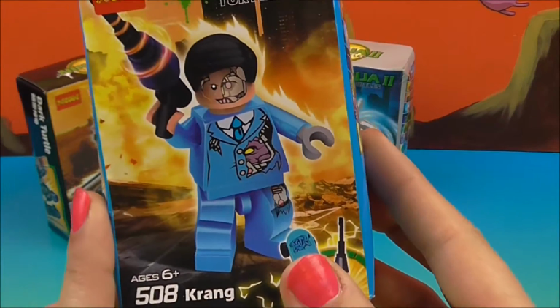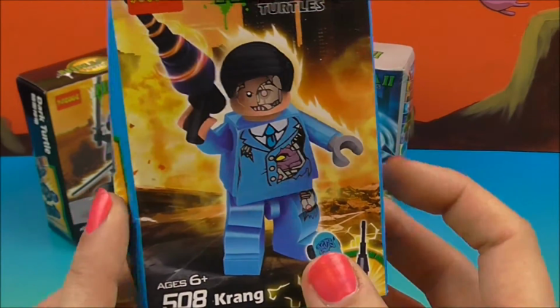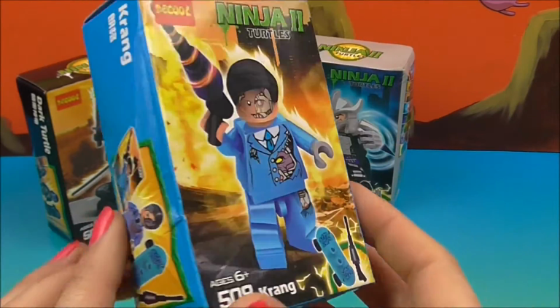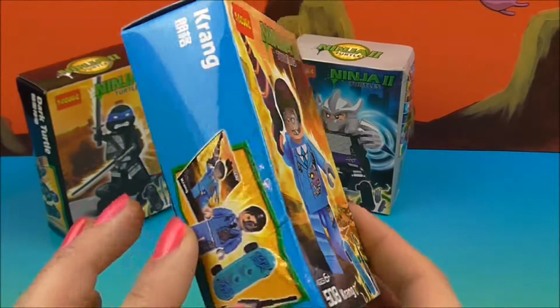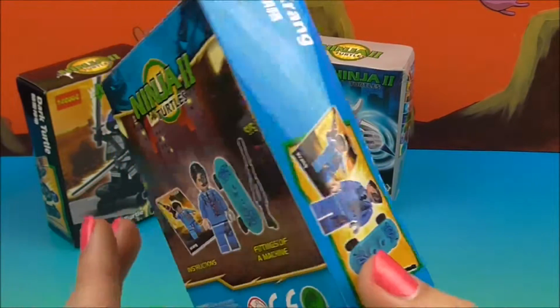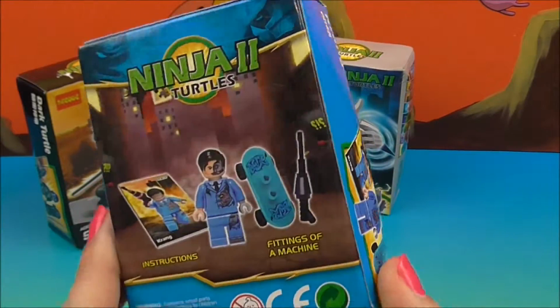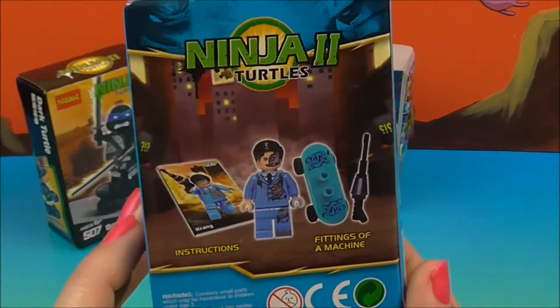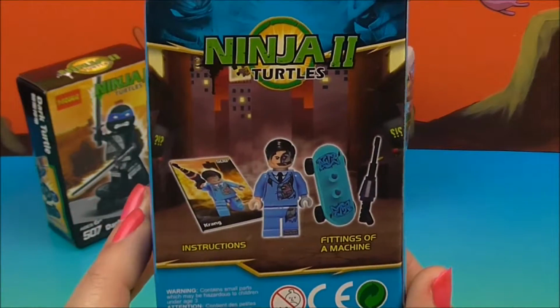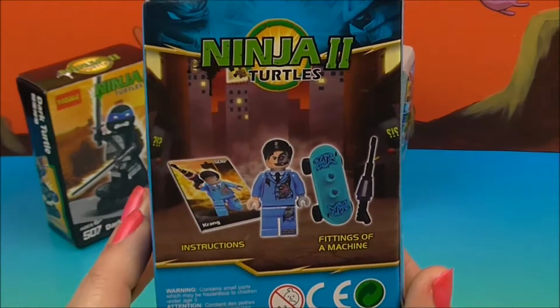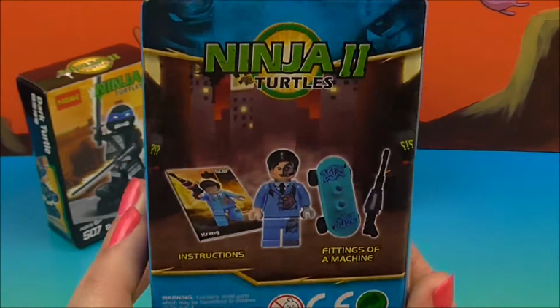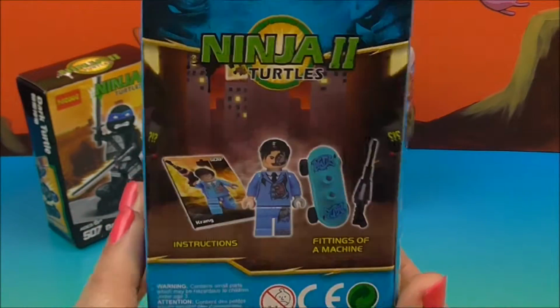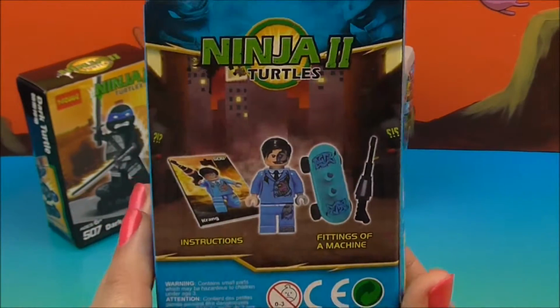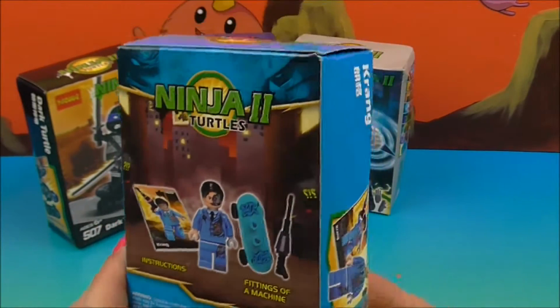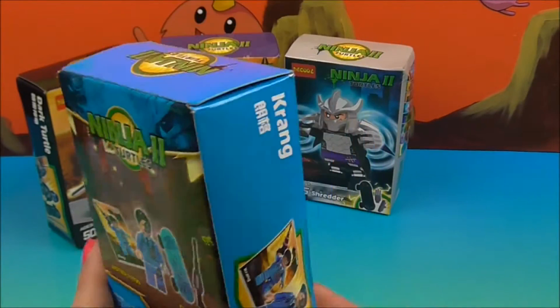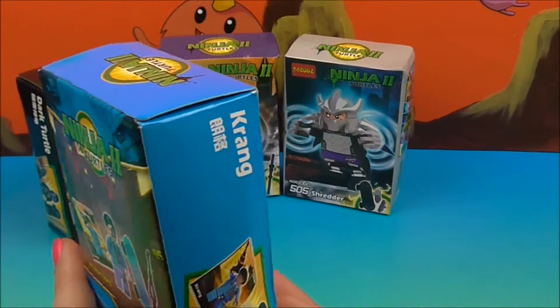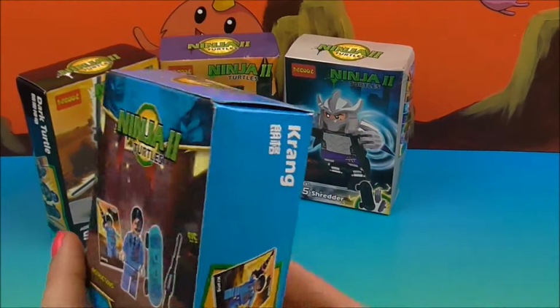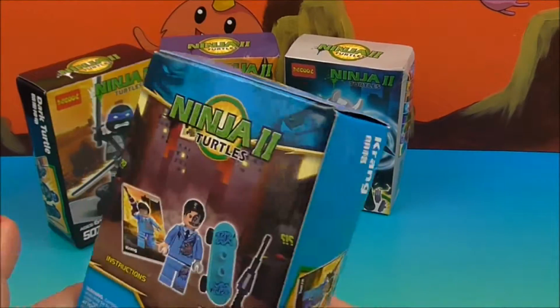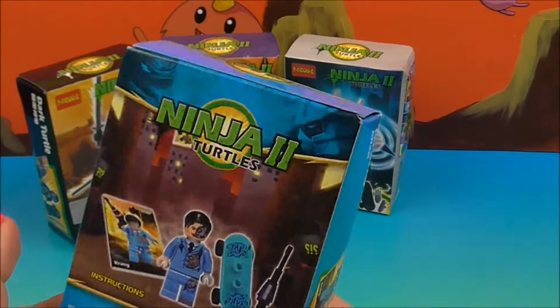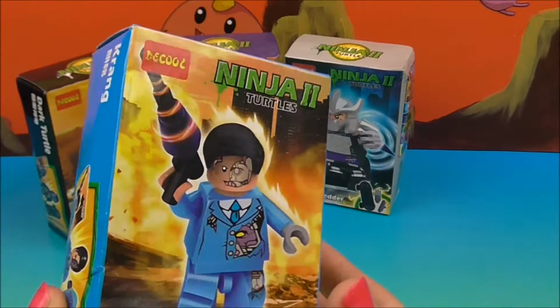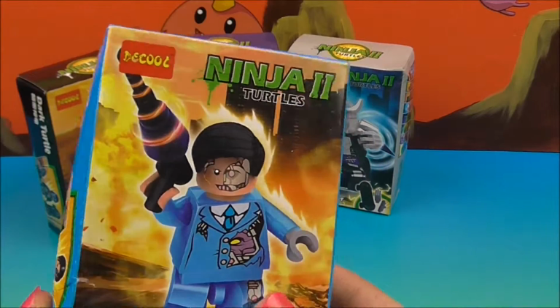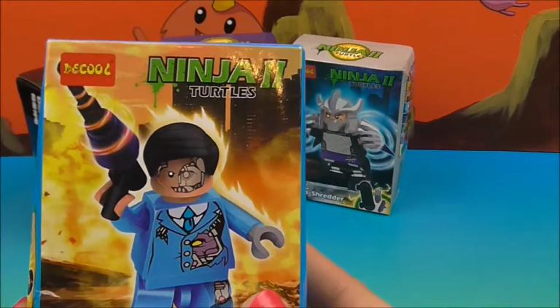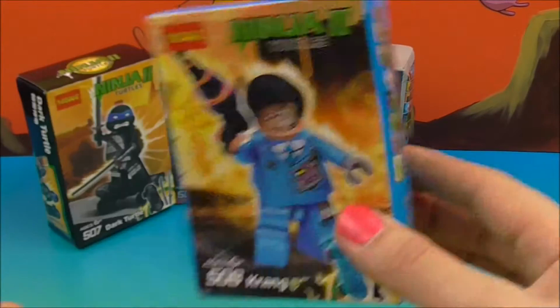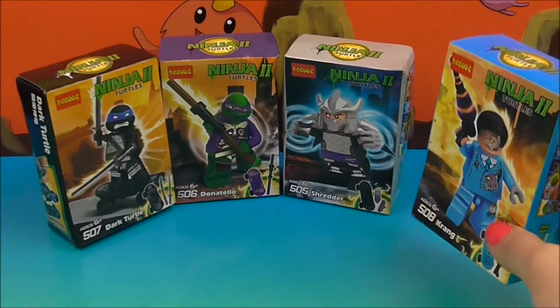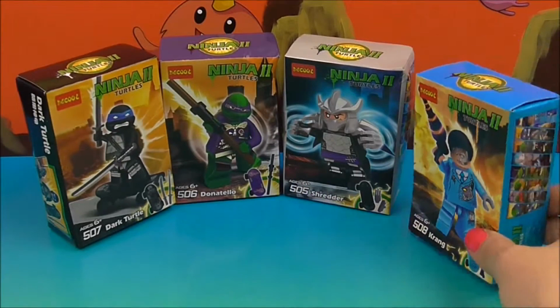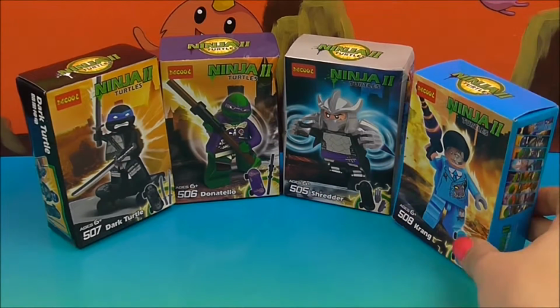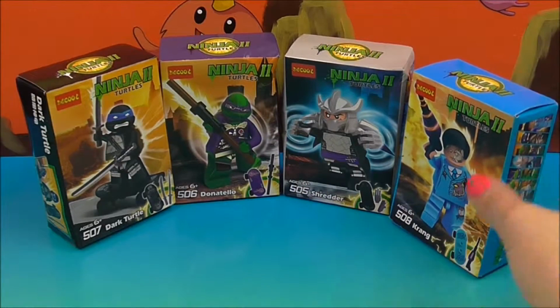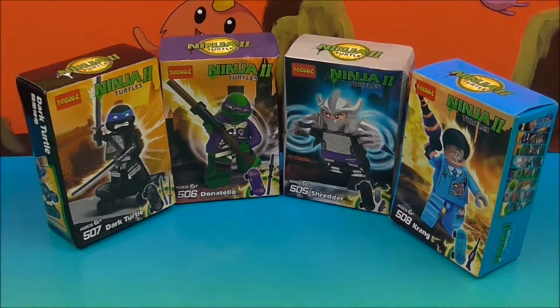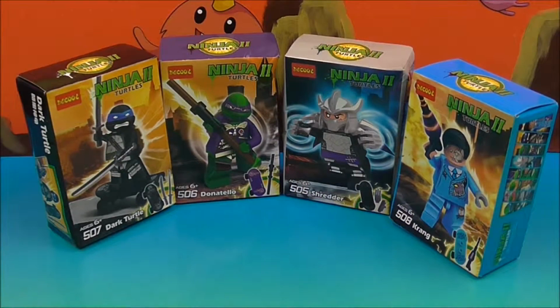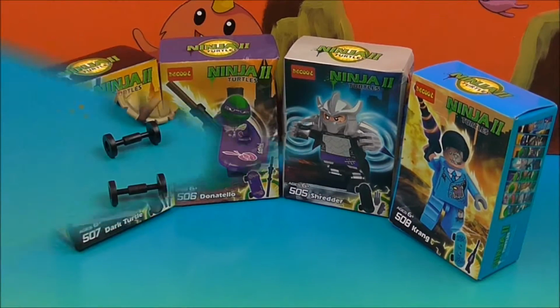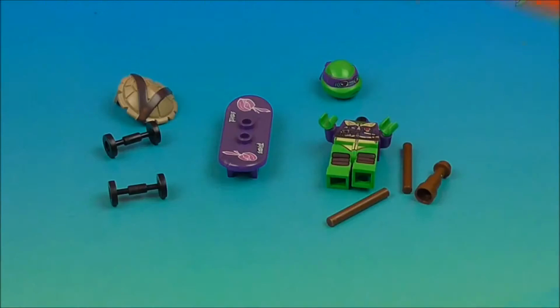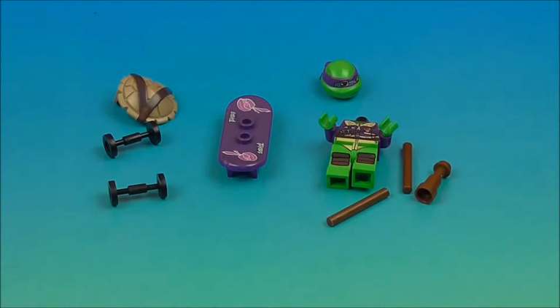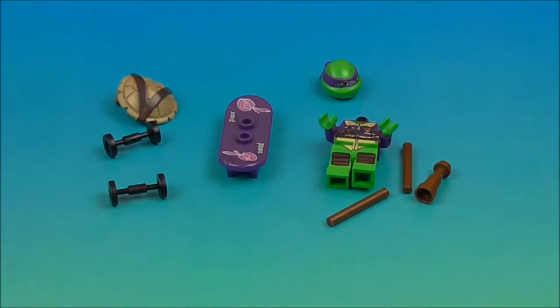So these guys are going to be pretty cool, I'm excited for them. Big fan of the Ninja Turtles — they first came out when I was just a little kid. So these are going to be fun. Why don't we get them opened up and take a closer look.